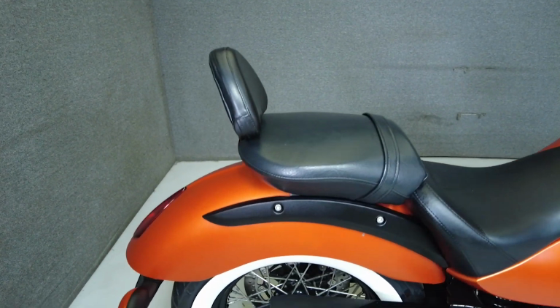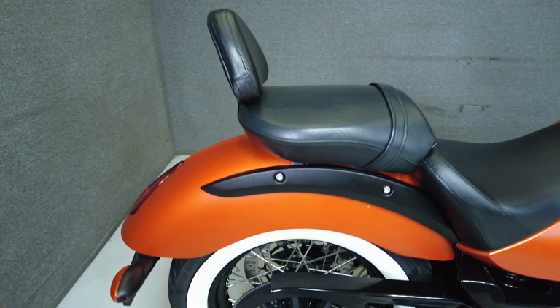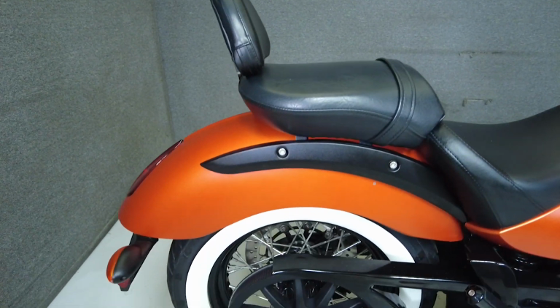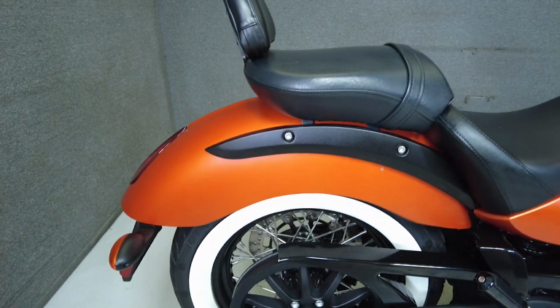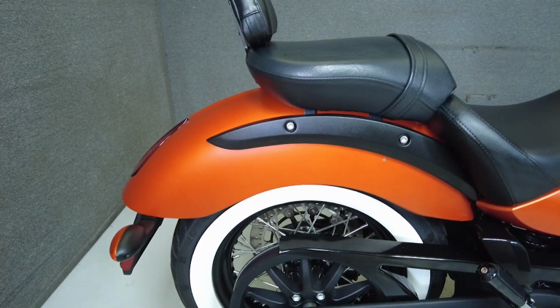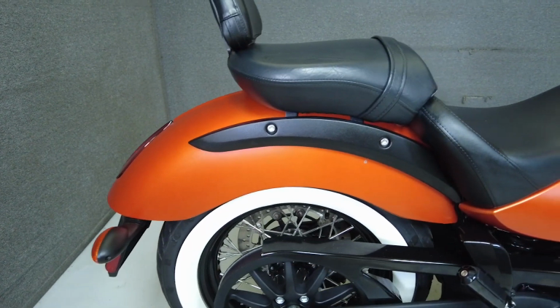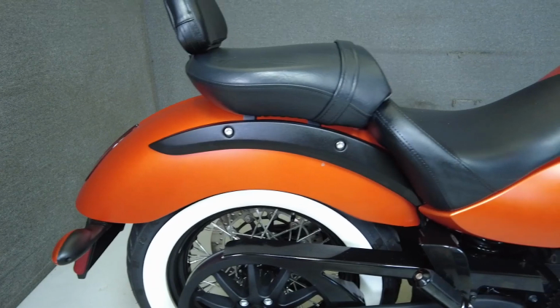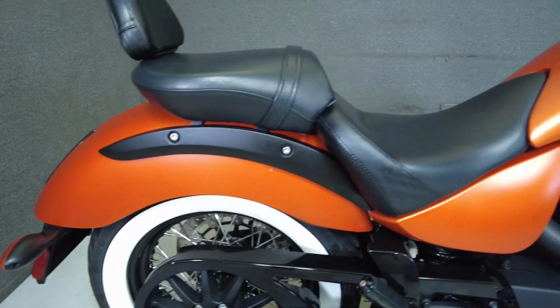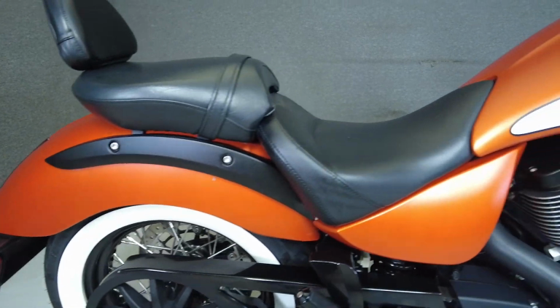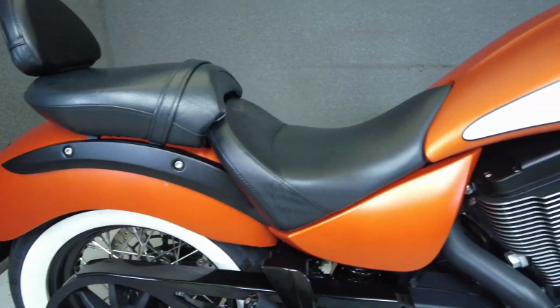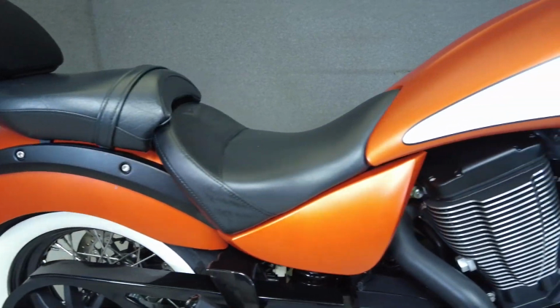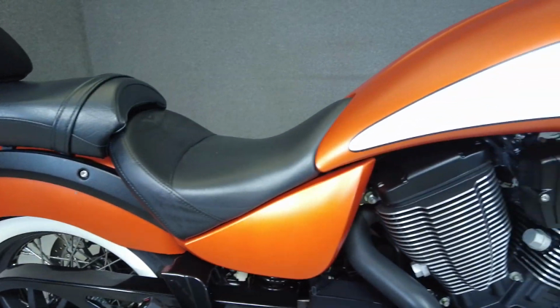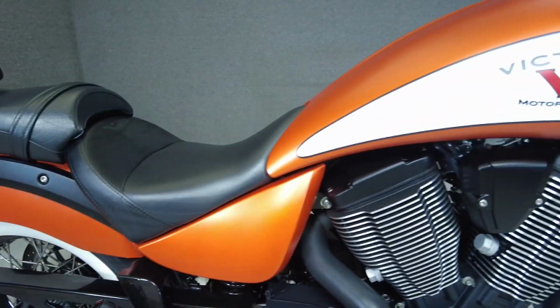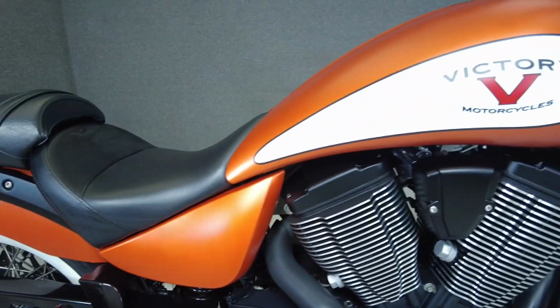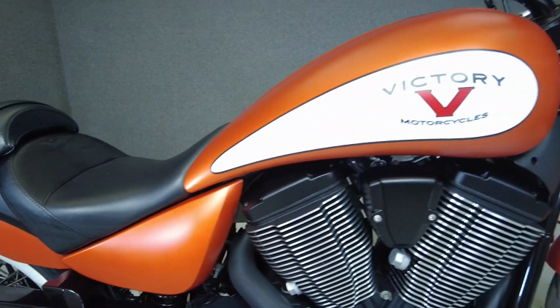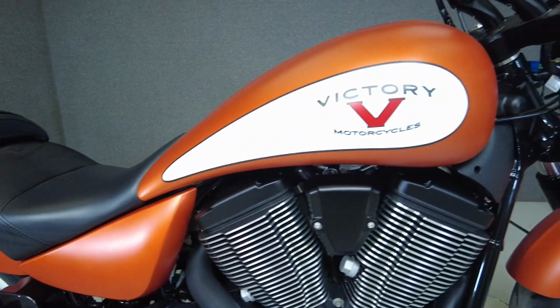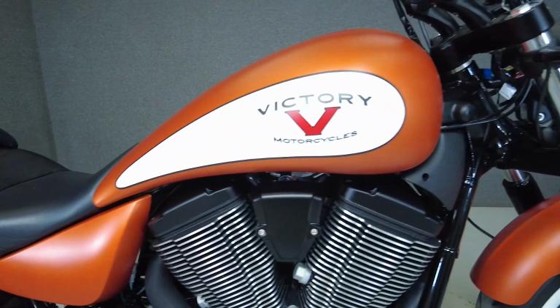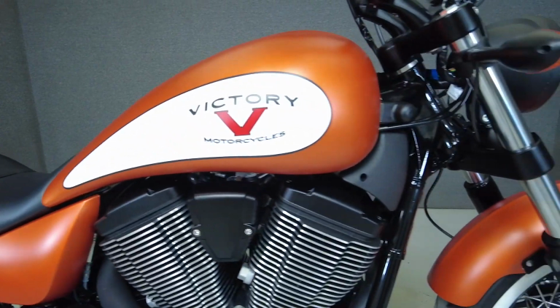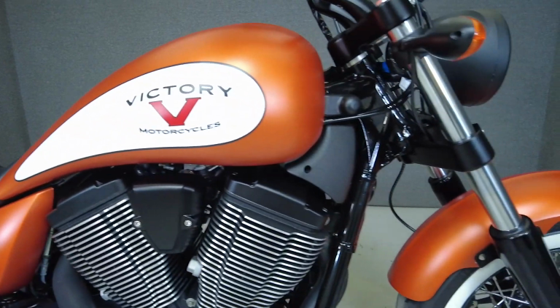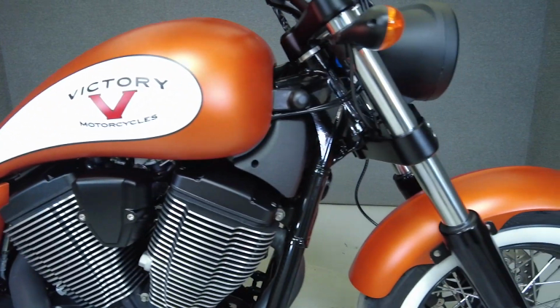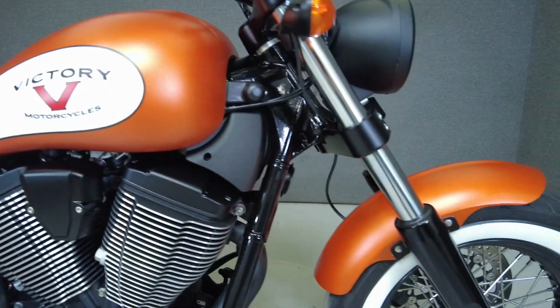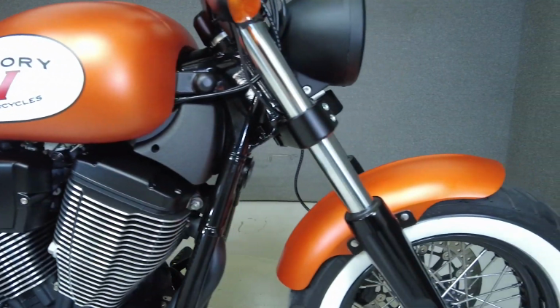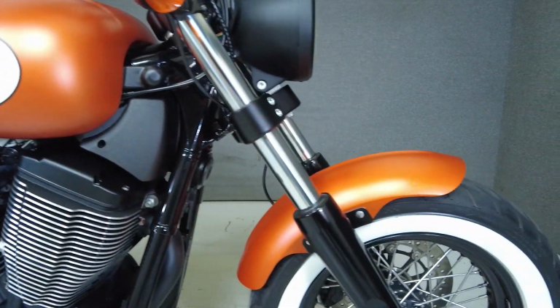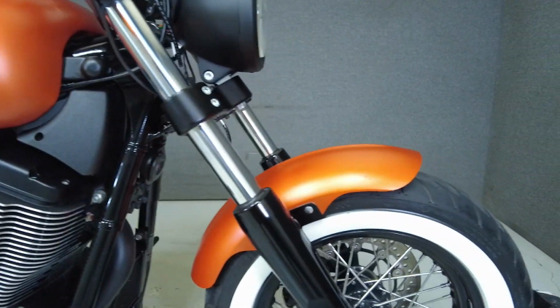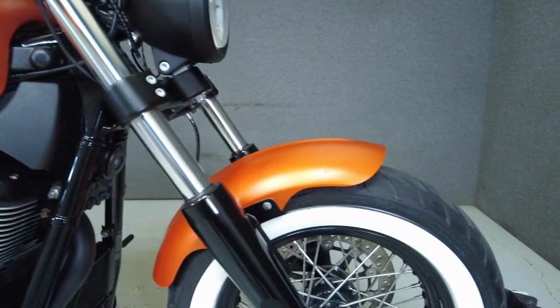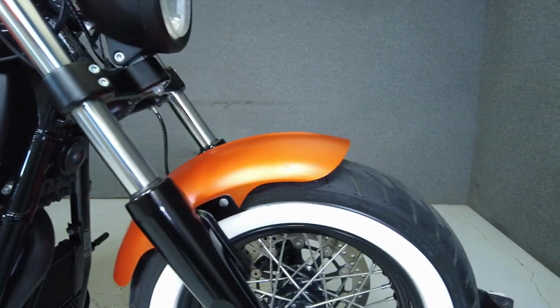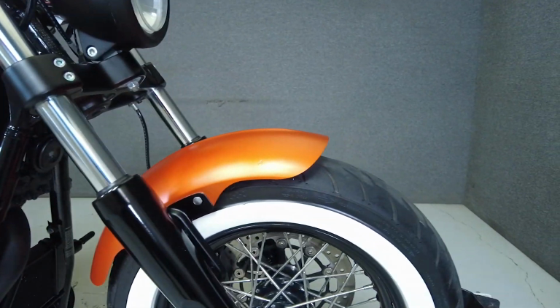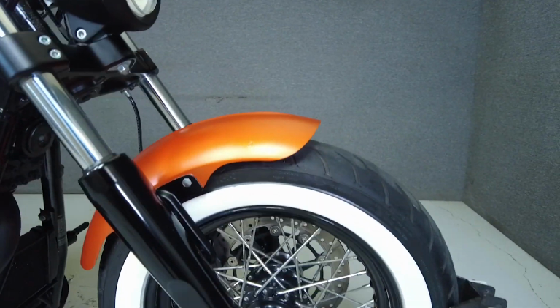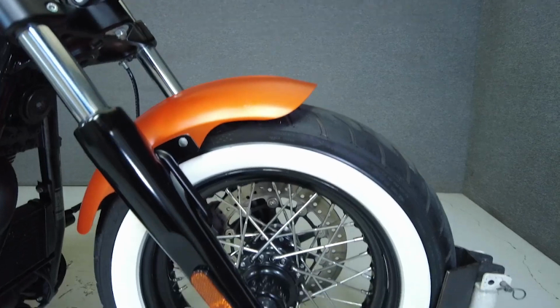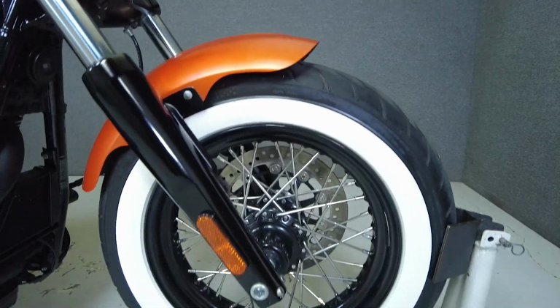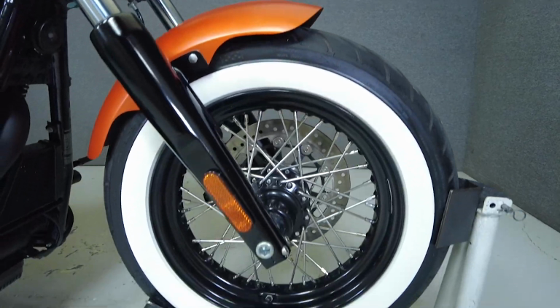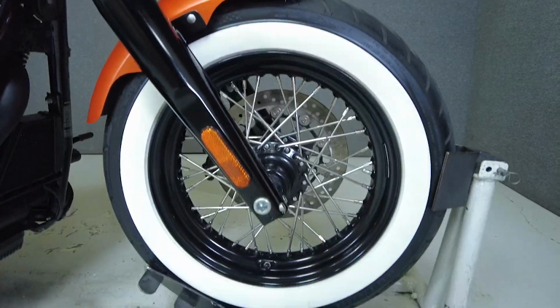Powered by Victory's hardy 106 cubic inch V-twin, the Highball puts 110 foot-pounds of torque through a 6-speed transmission and low-maintenance belt drive.